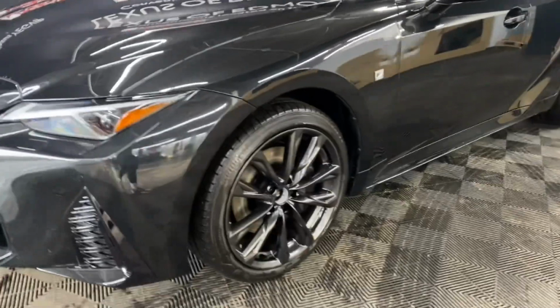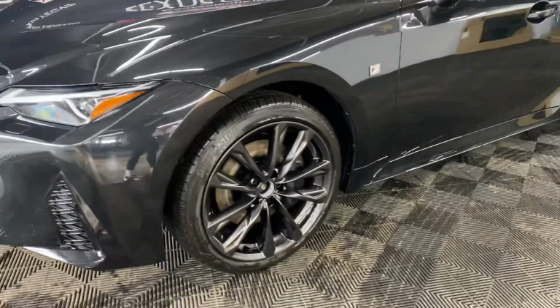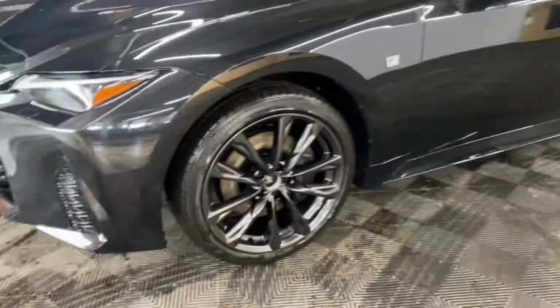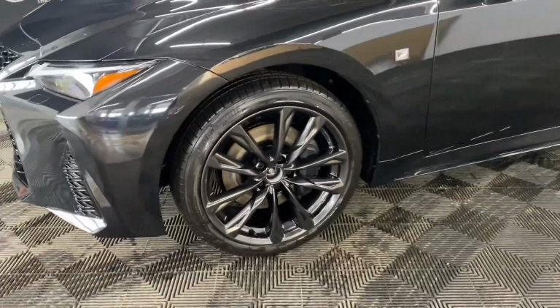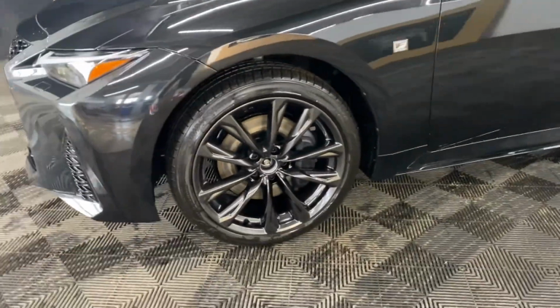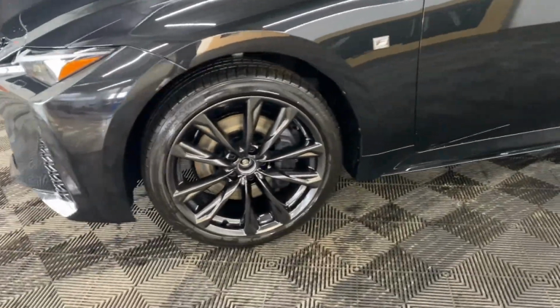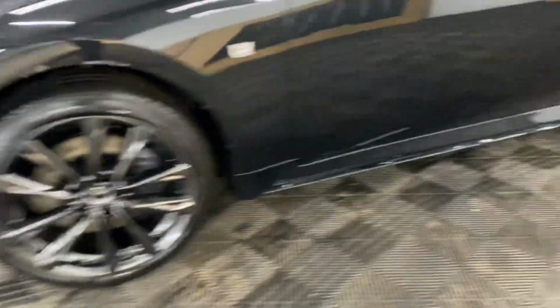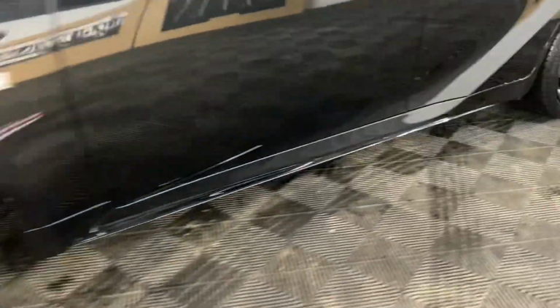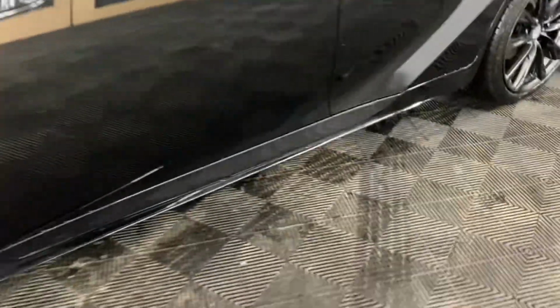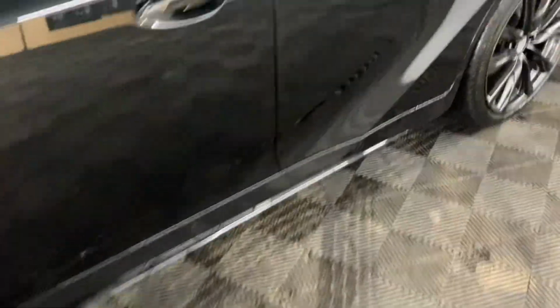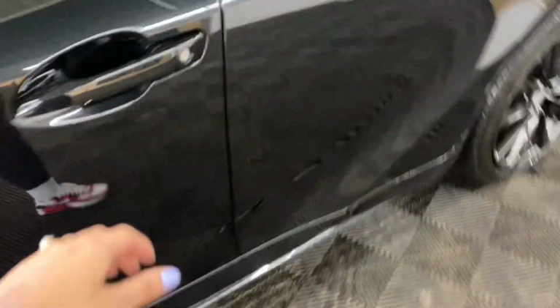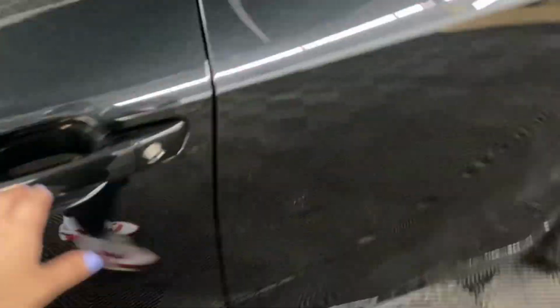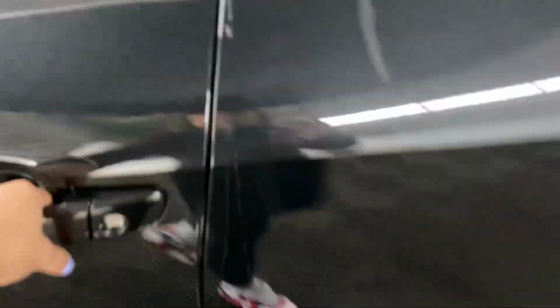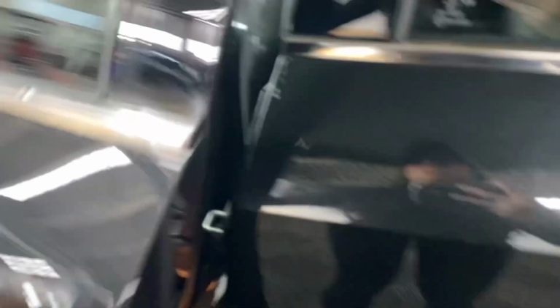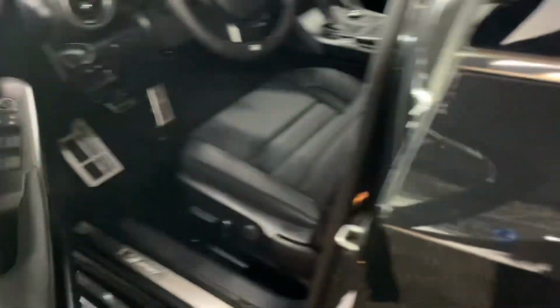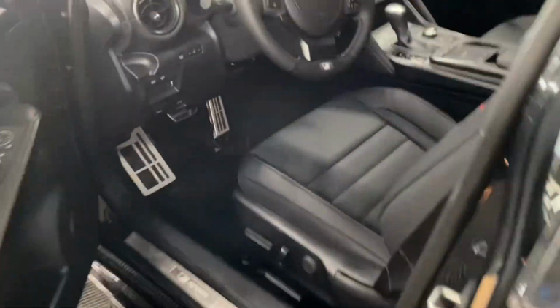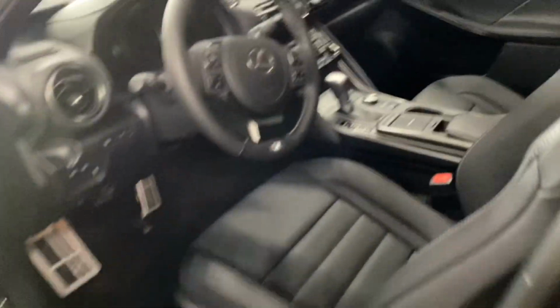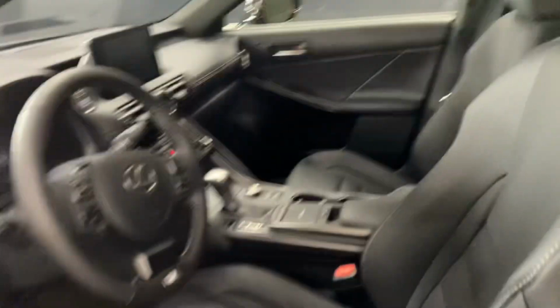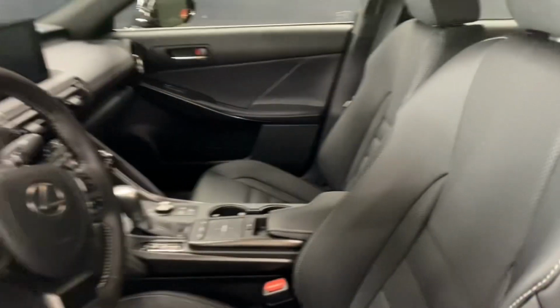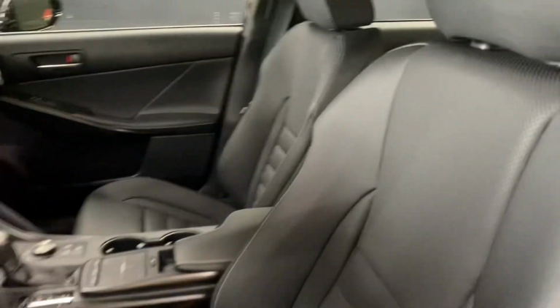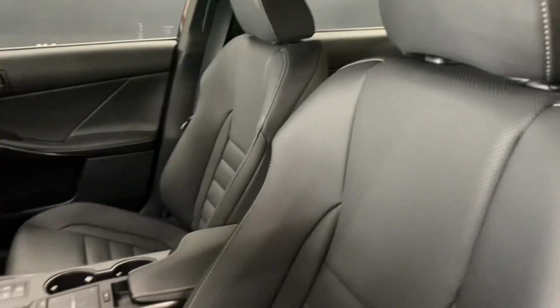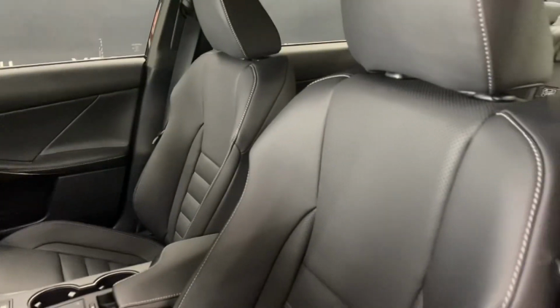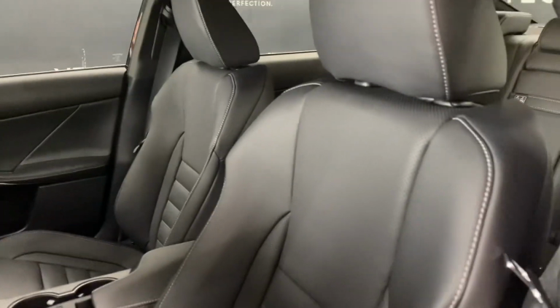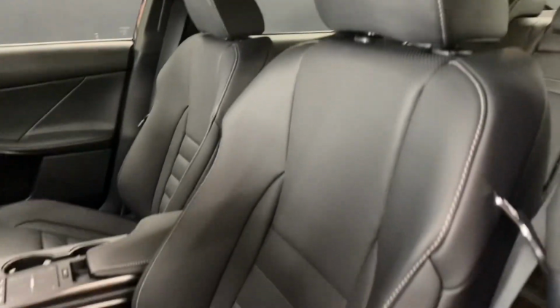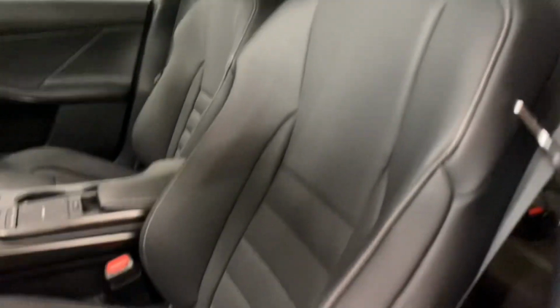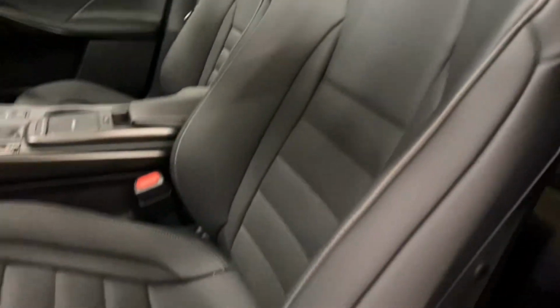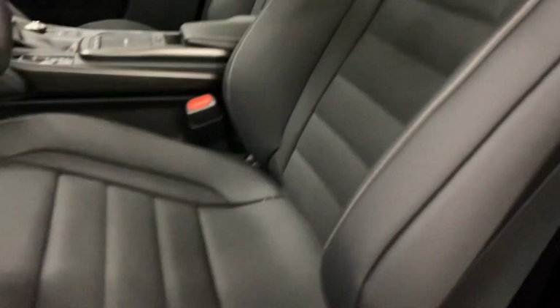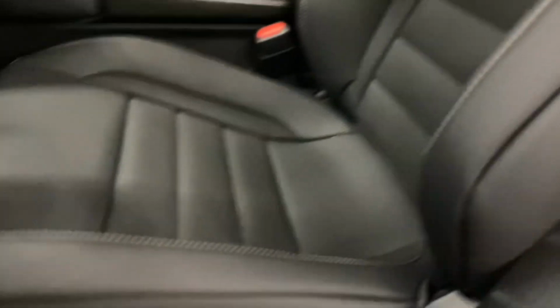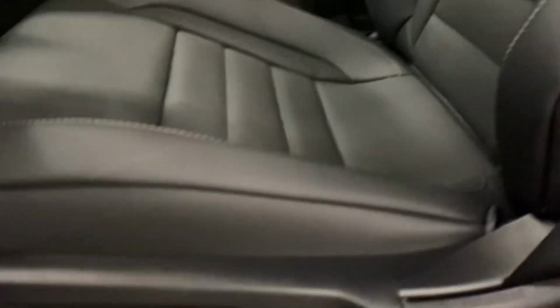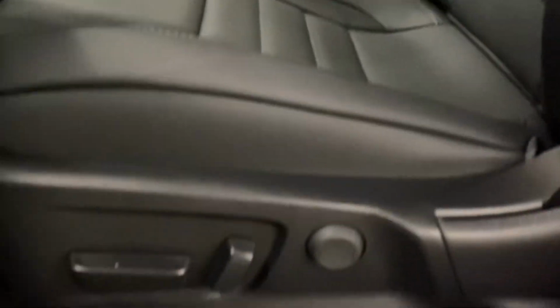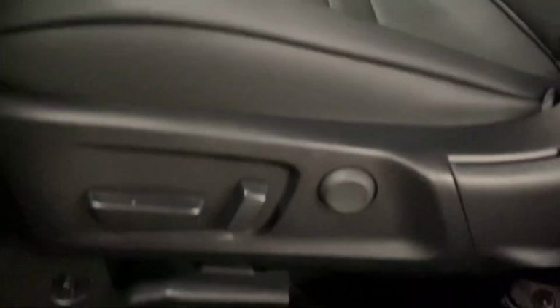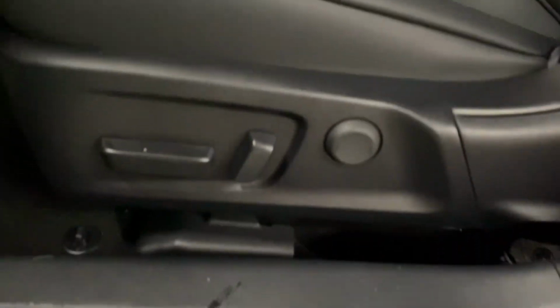You have 19-inch F-Sport alloy wheels and keyless entry into the vehicle. You have black new-lux leather seats throughout with a 10-way power driver's seat.